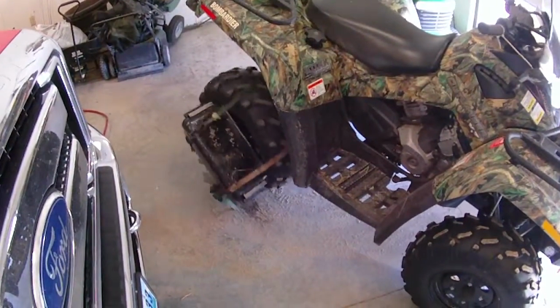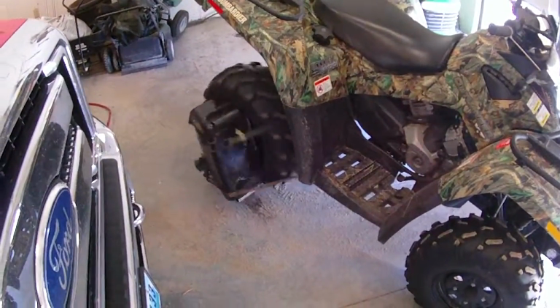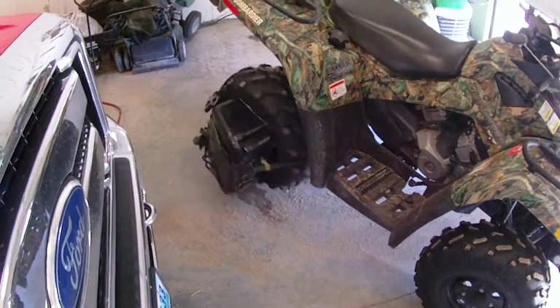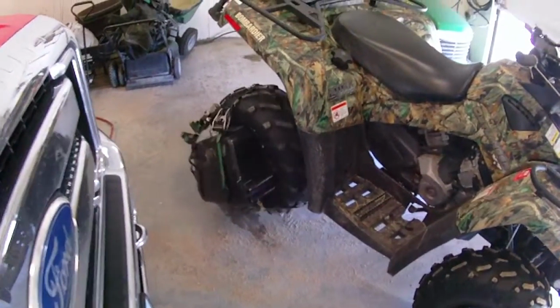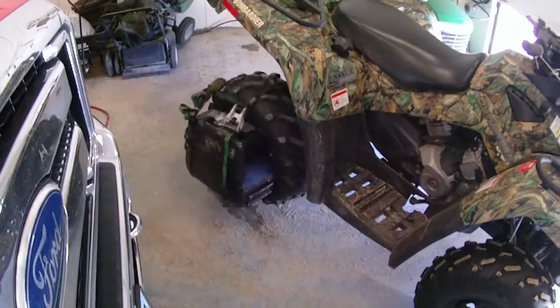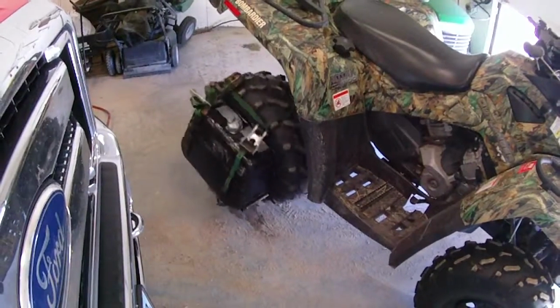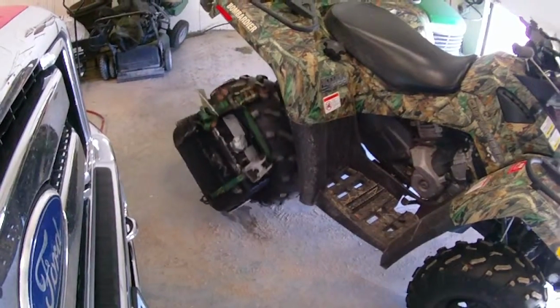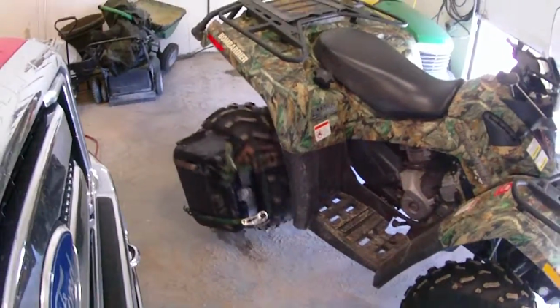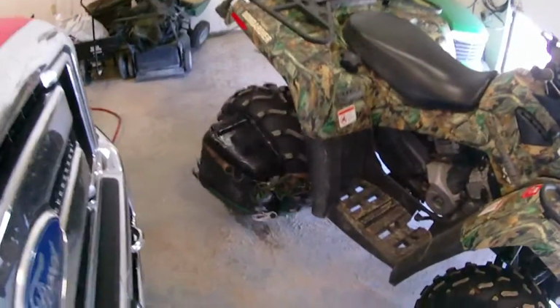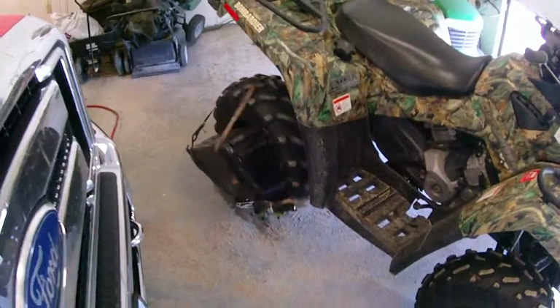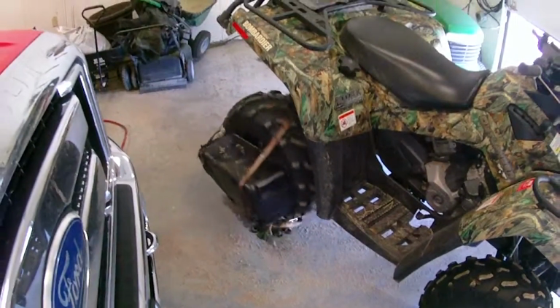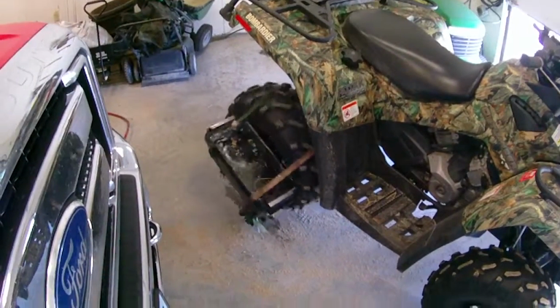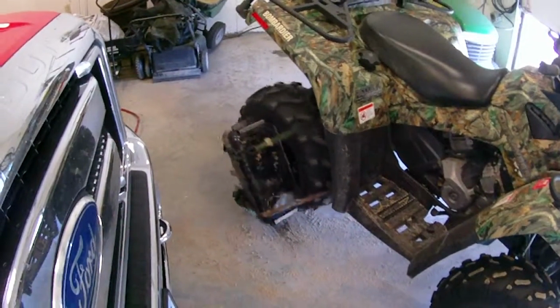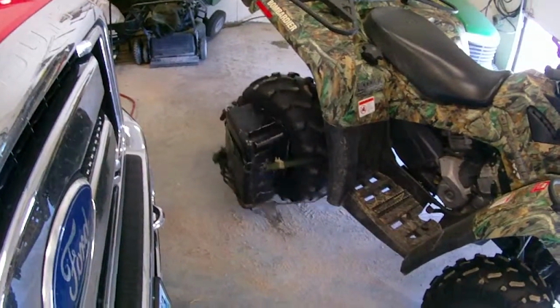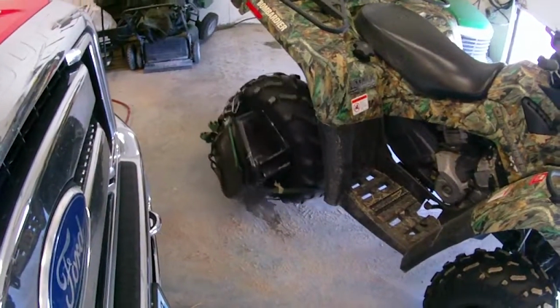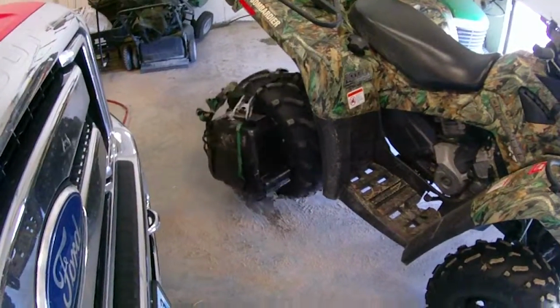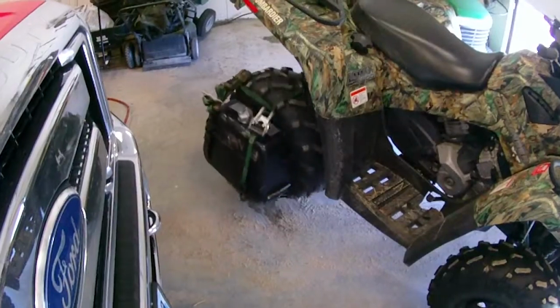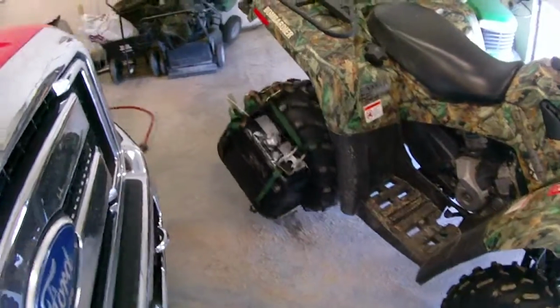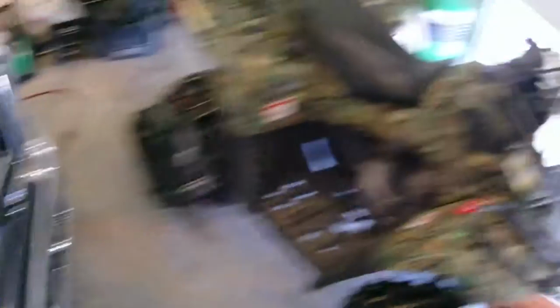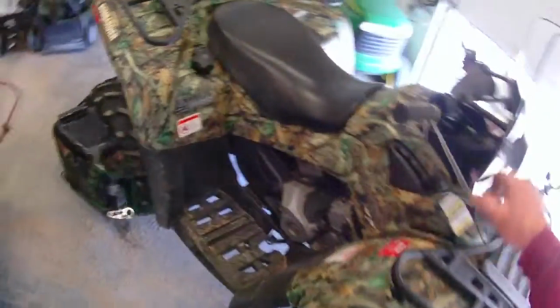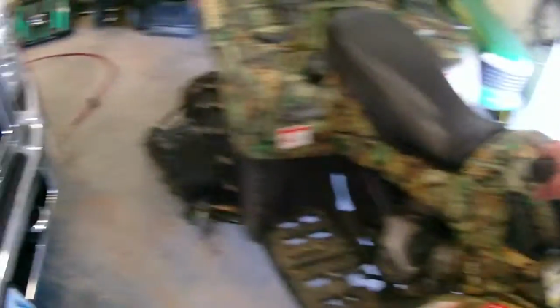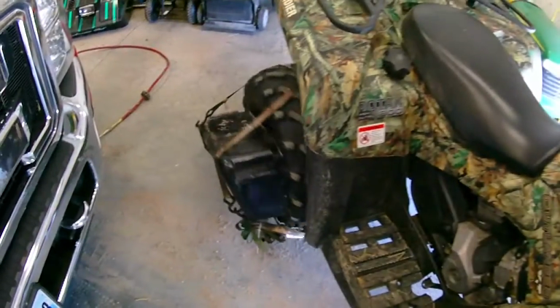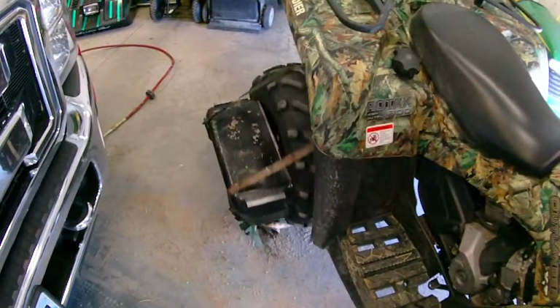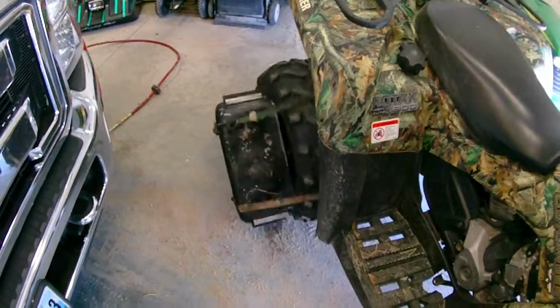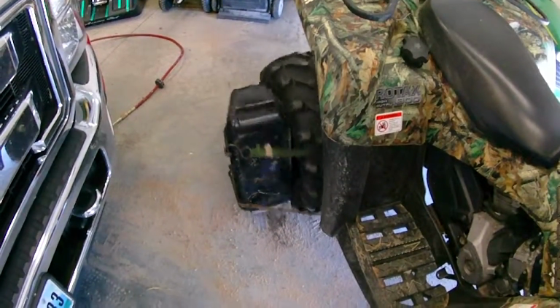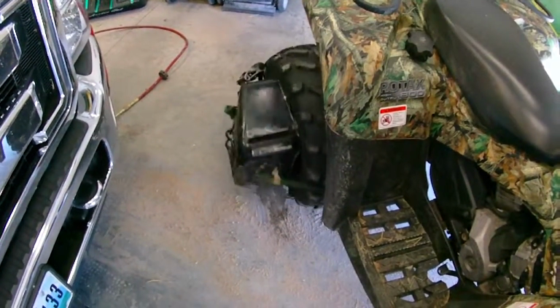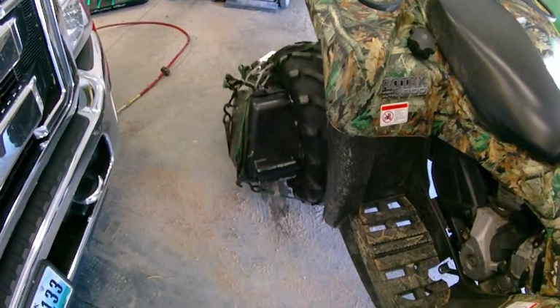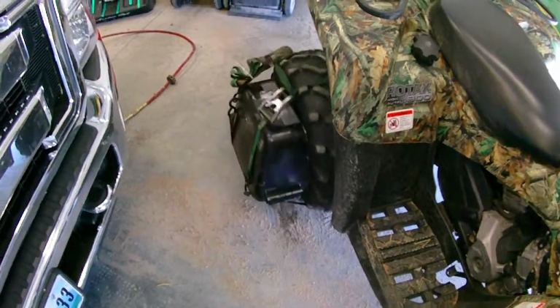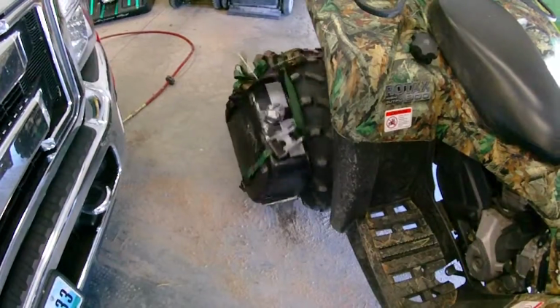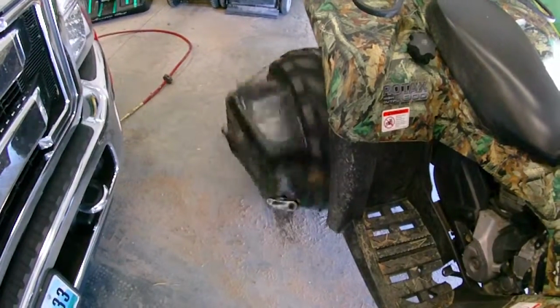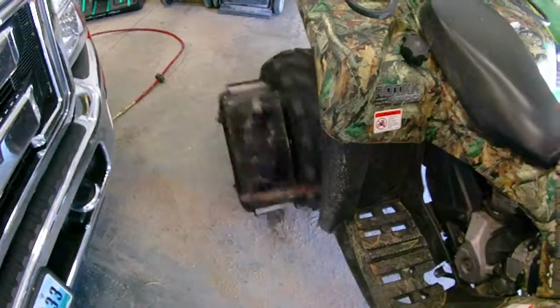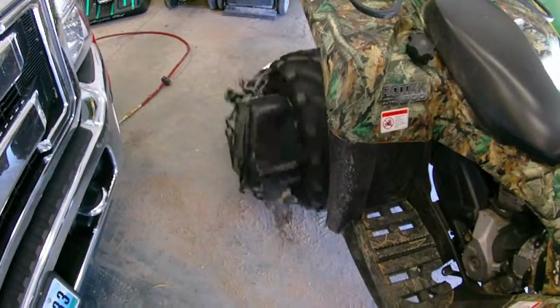Here's my experiment for cleaning out a really bad gas tank. I'm going to give it a little bit more juice here — just a little — too fast.